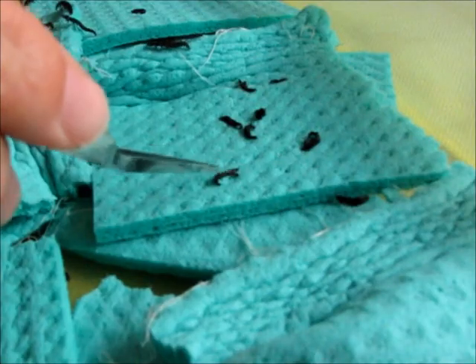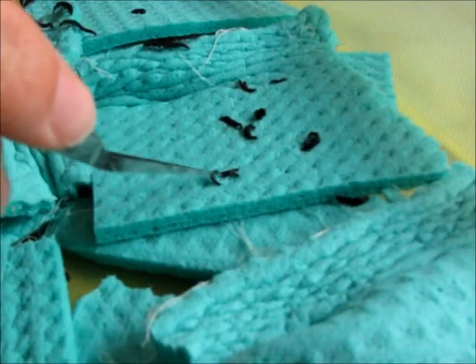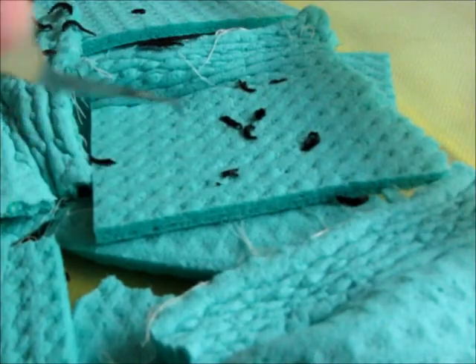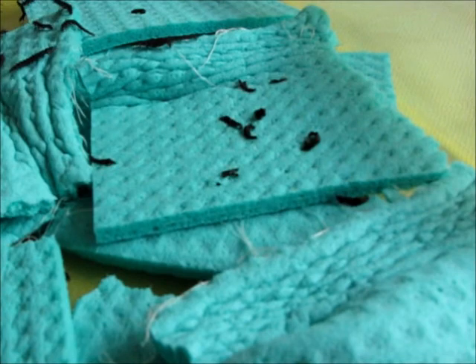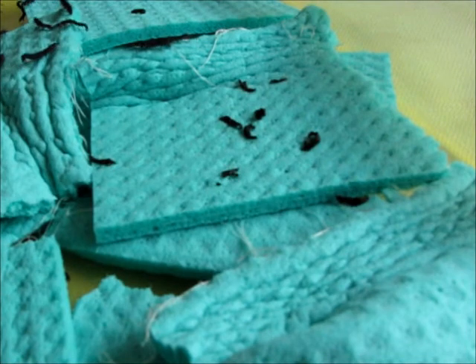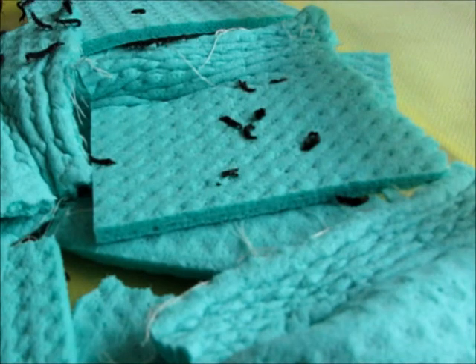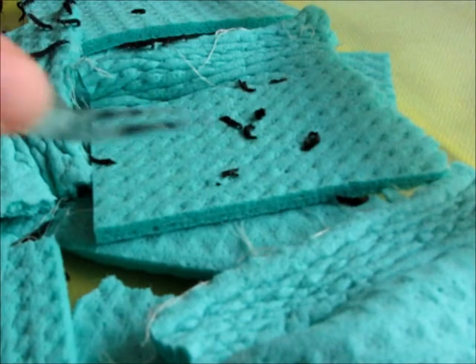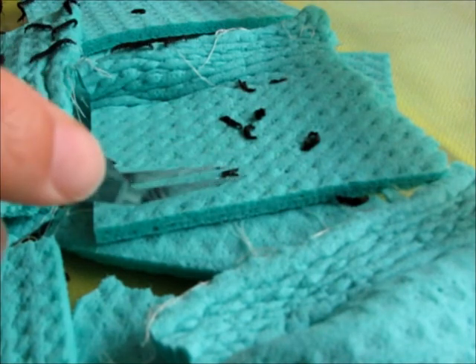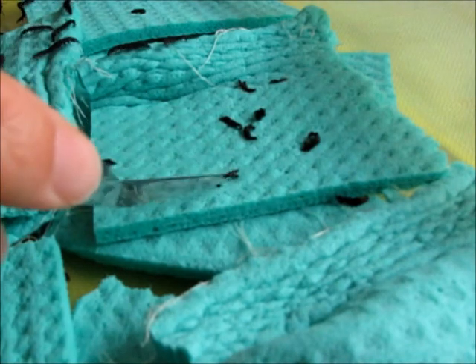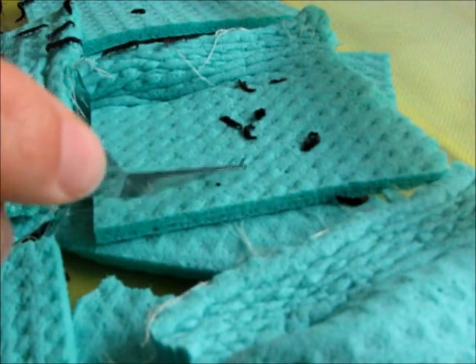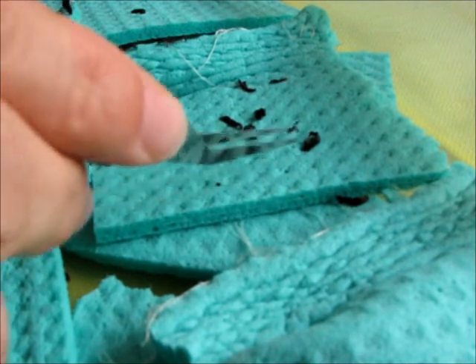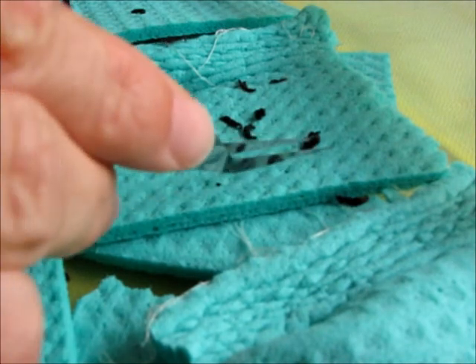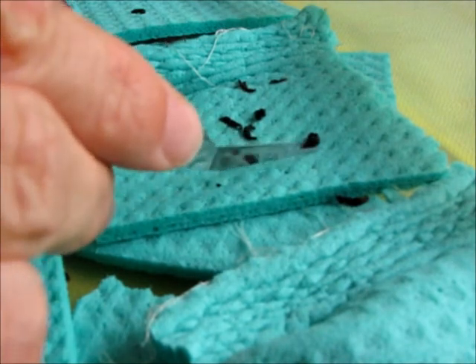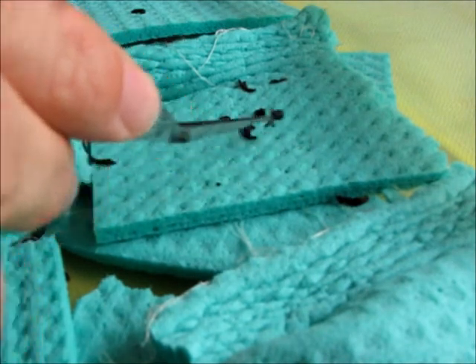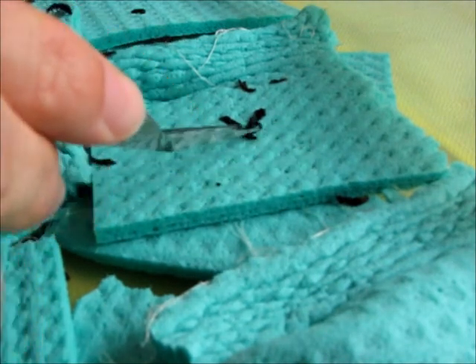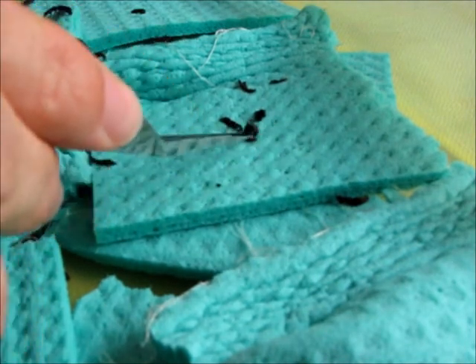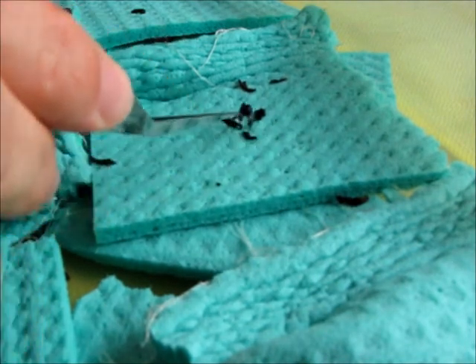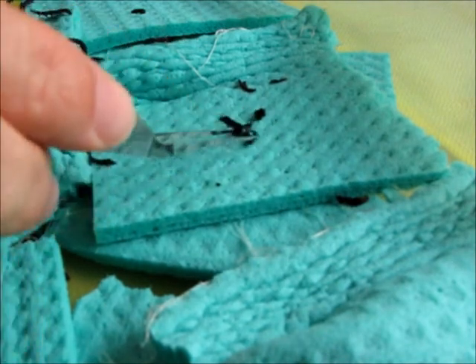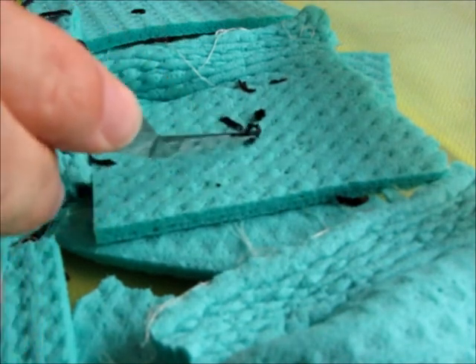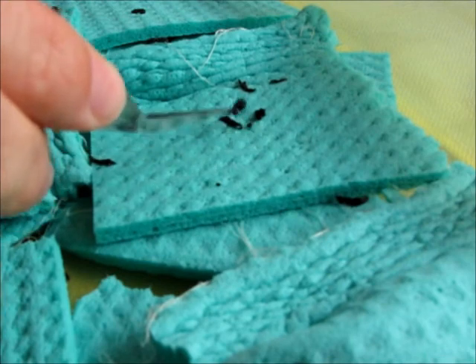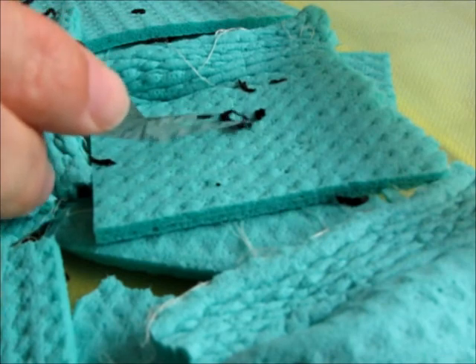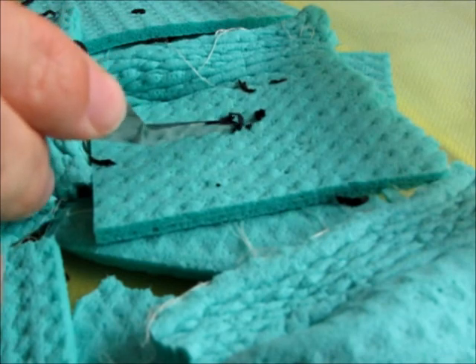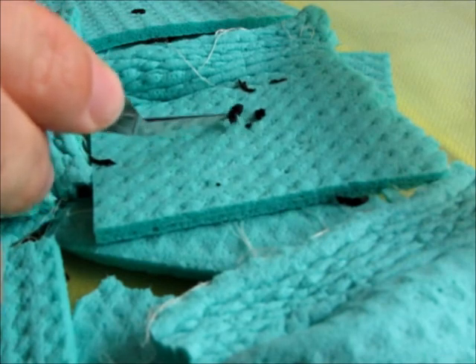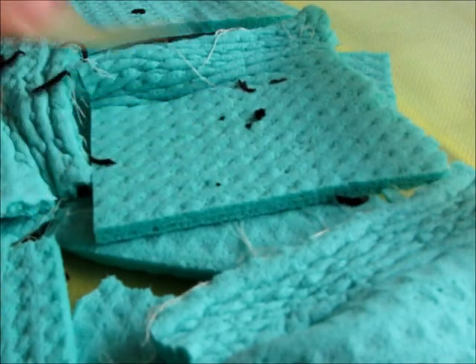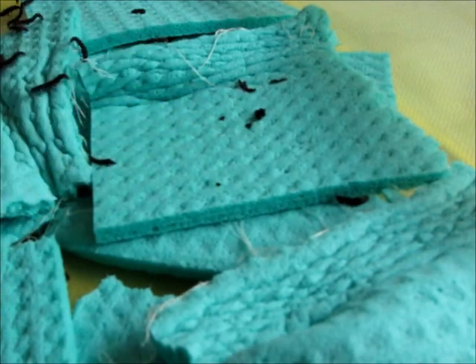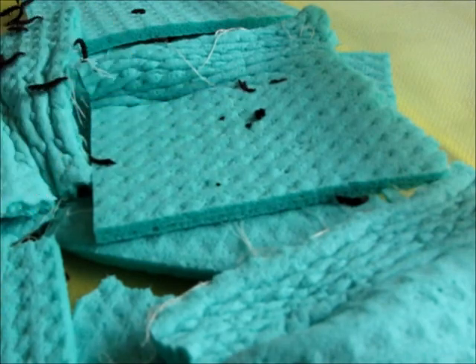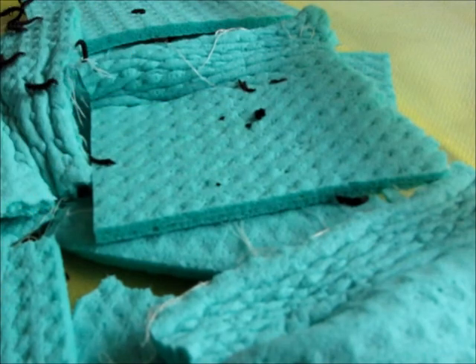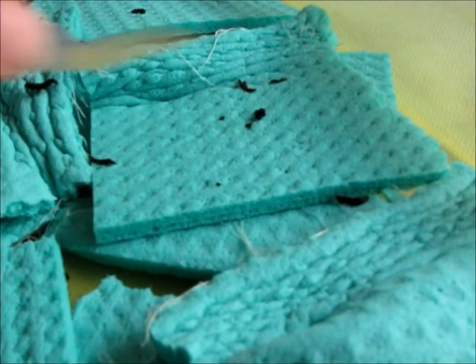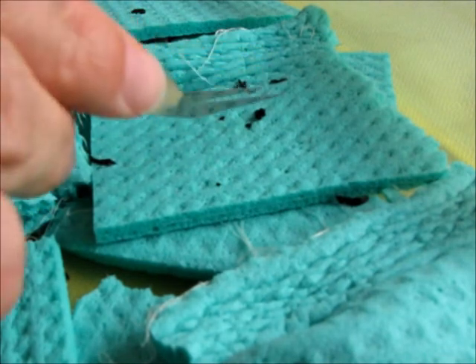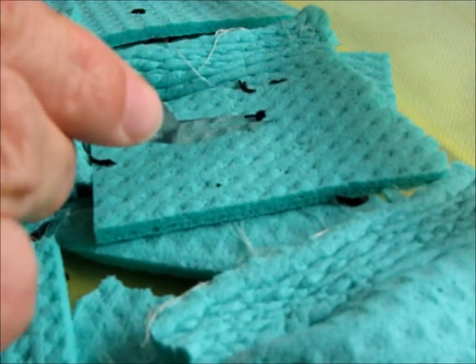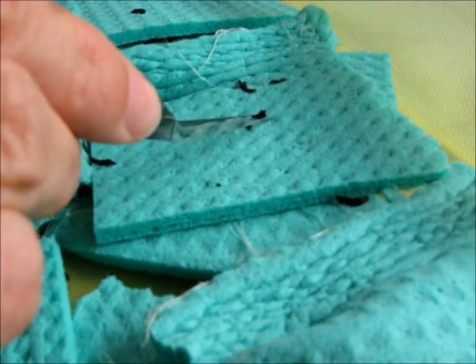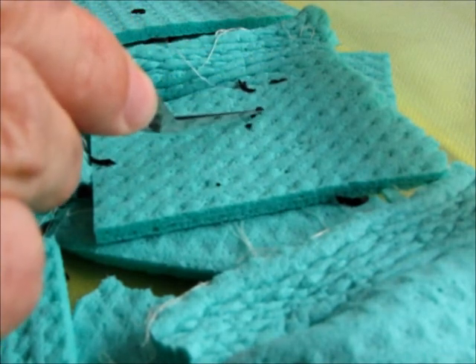Hygiene: collect food remnants, shed skins, etc. as needed. Pincers are nice for this. In case of bigger messes, transfer to a fresh box as shown beforehand.